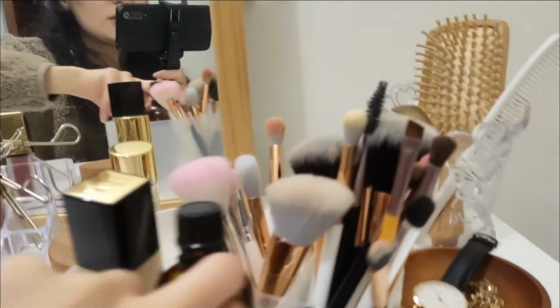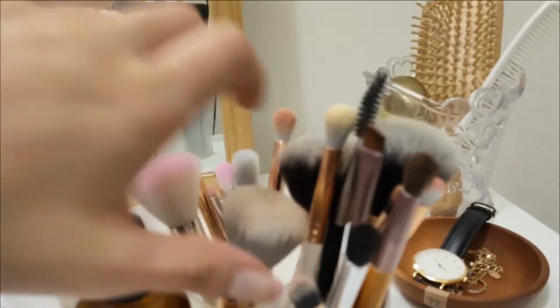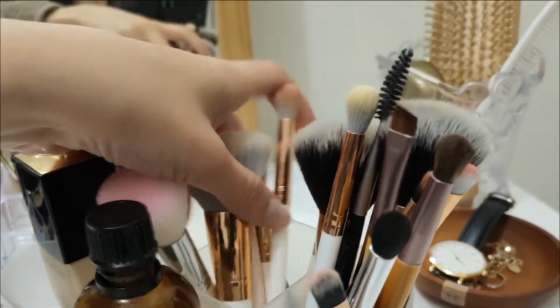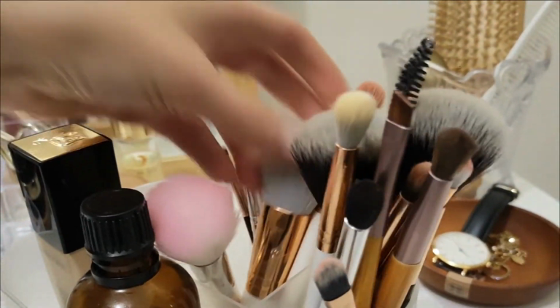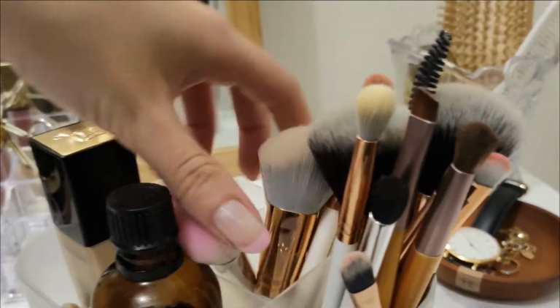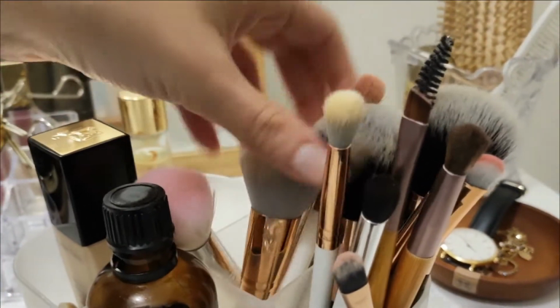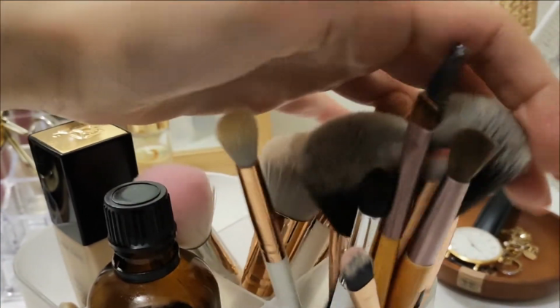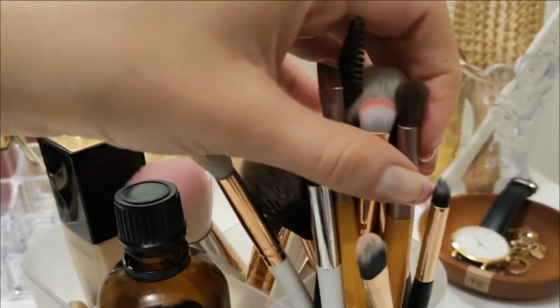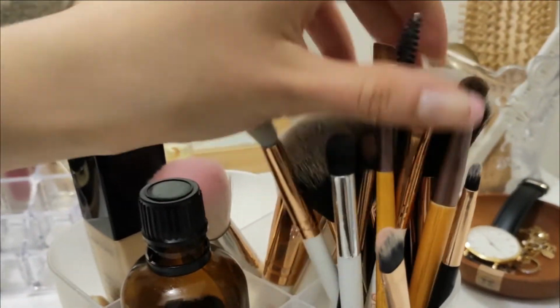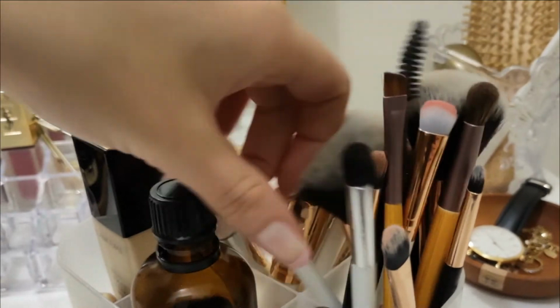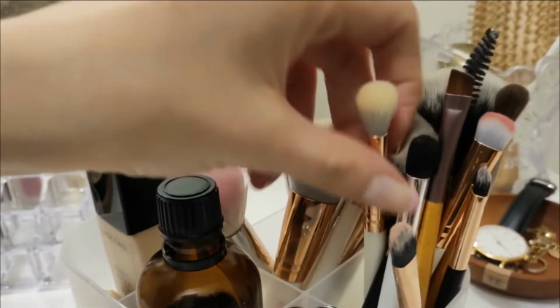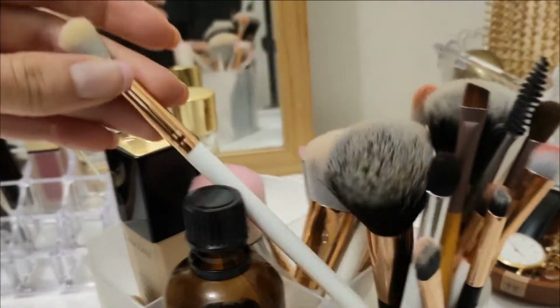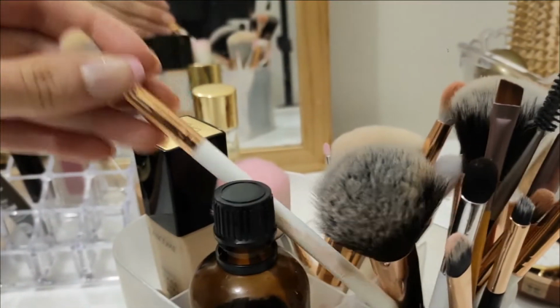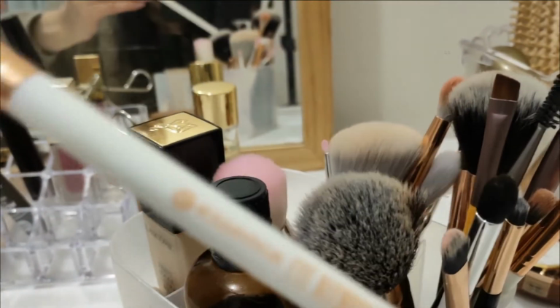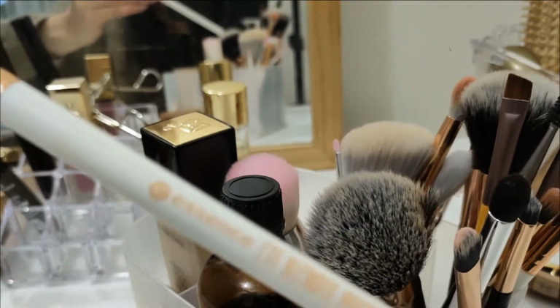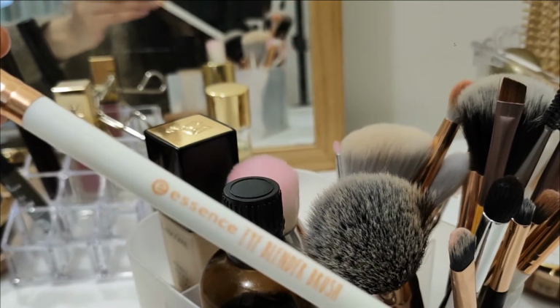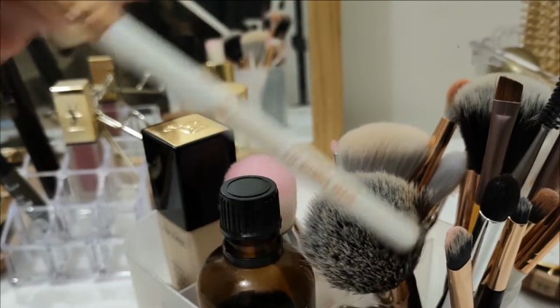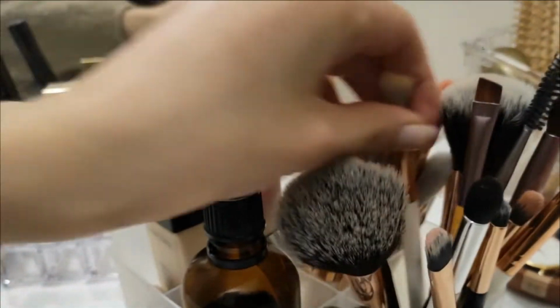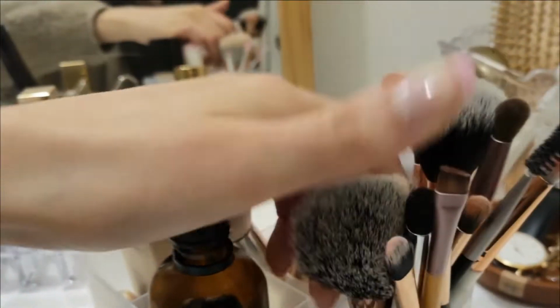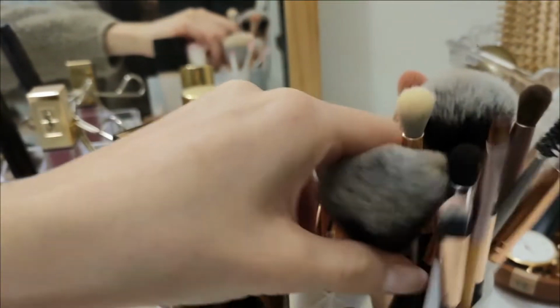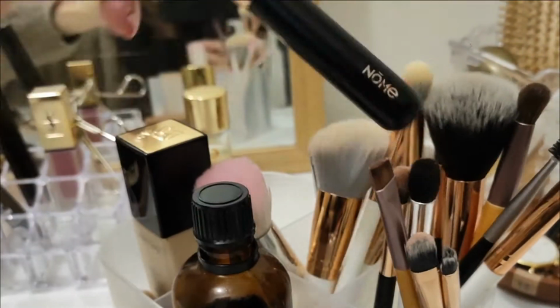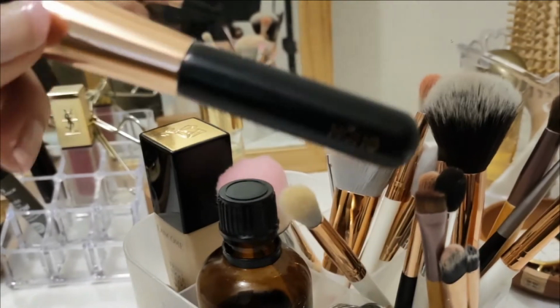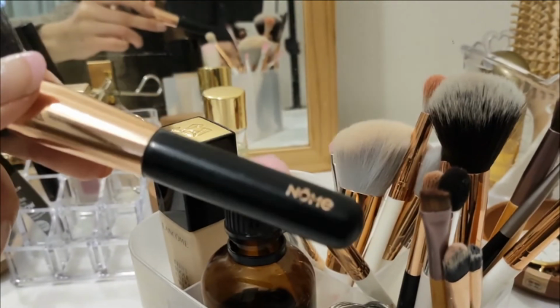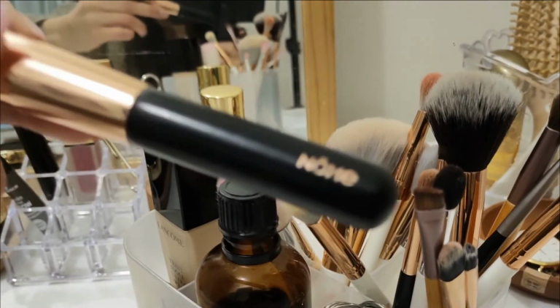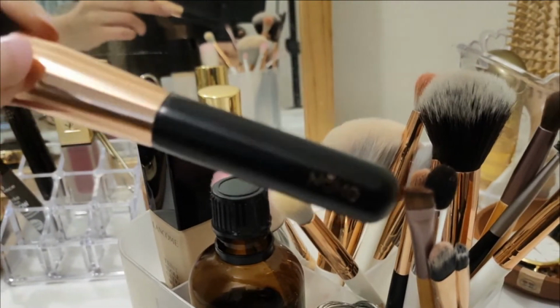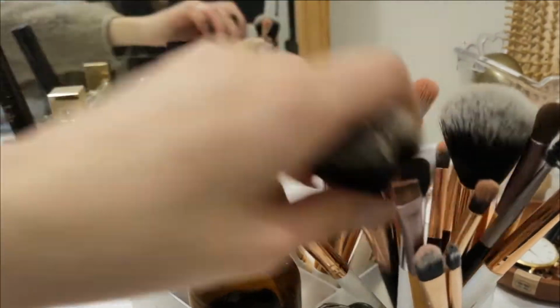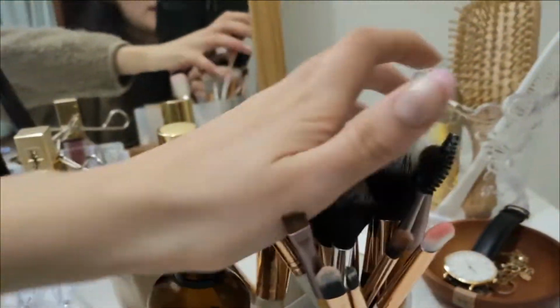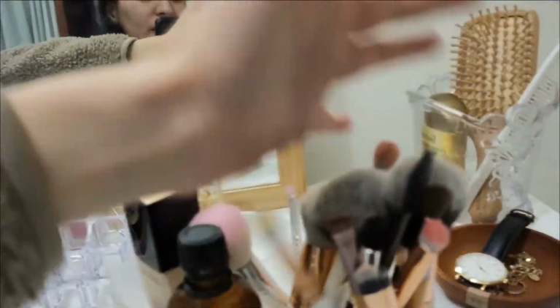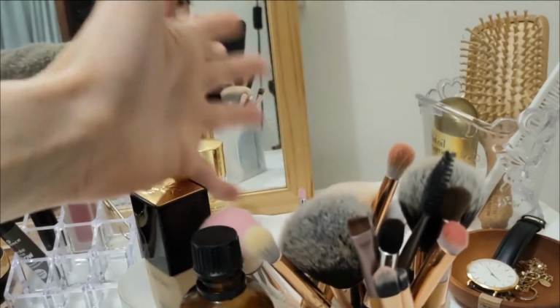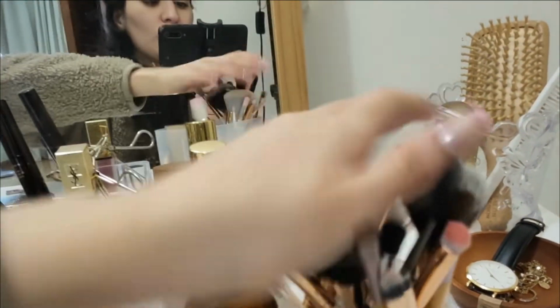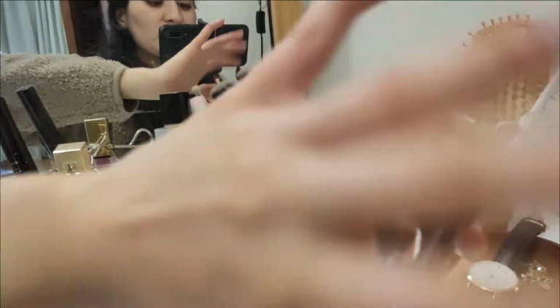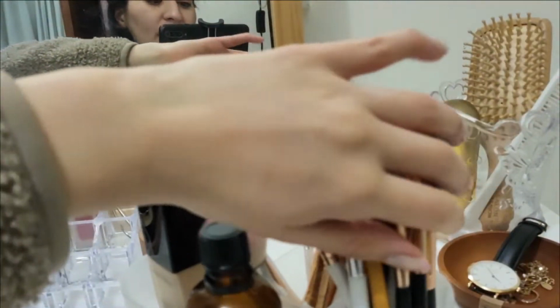Everything is organized now. These are just my brushes — you've seen them in a million videos where I try to declutter them and they sneak their way back. It's just a collection of Essence brushes and my Nomi set, which is still going strong. I have two sets and that's about it.